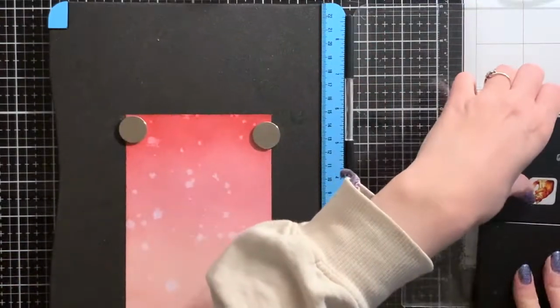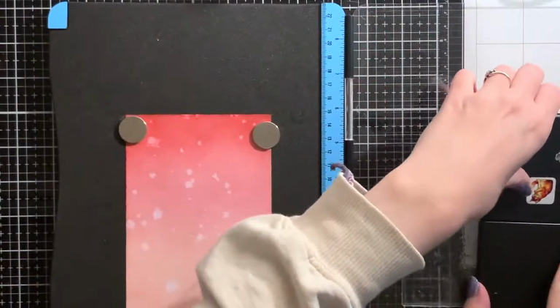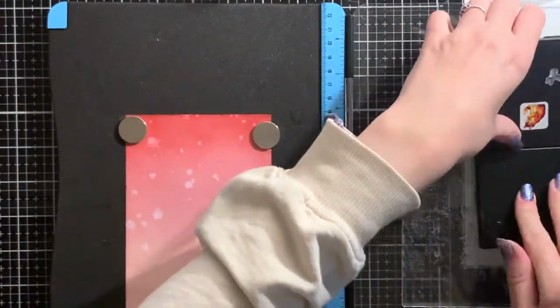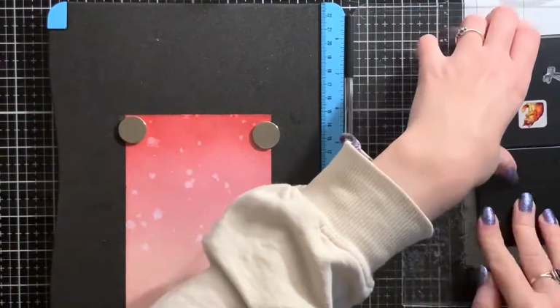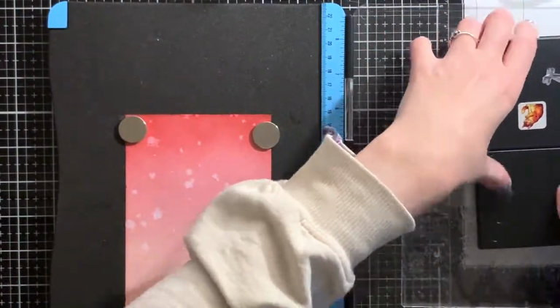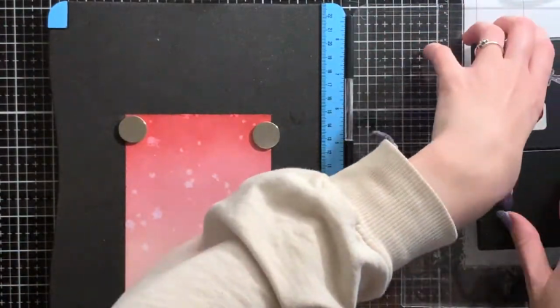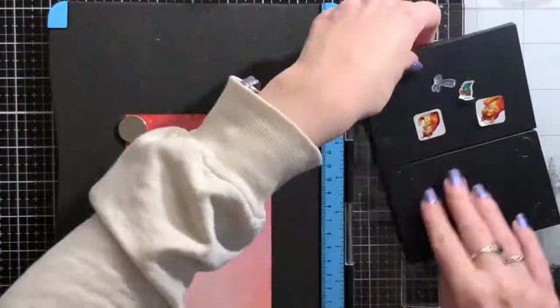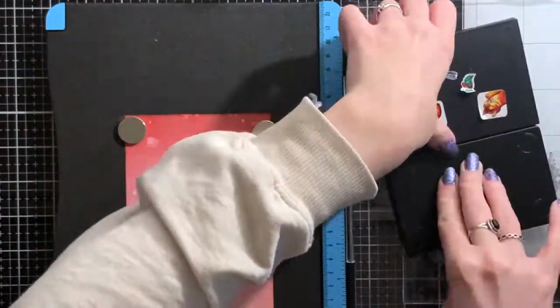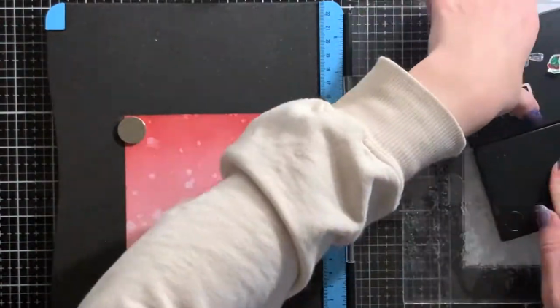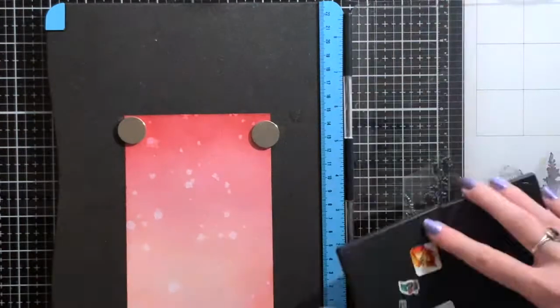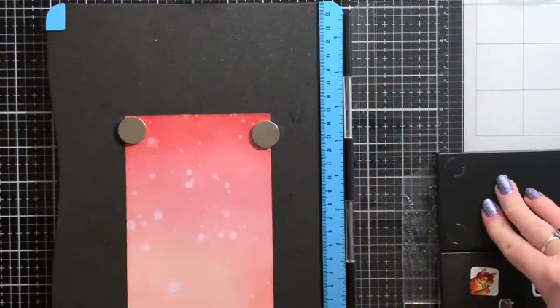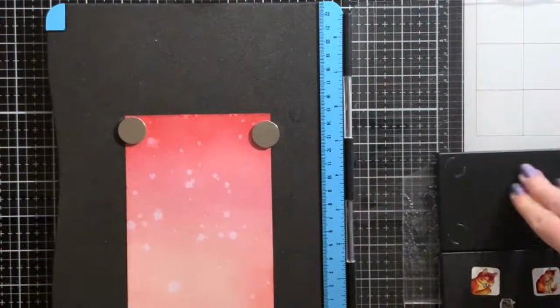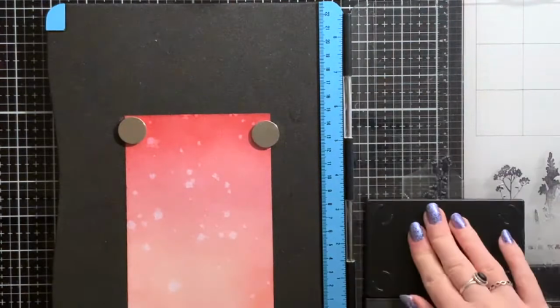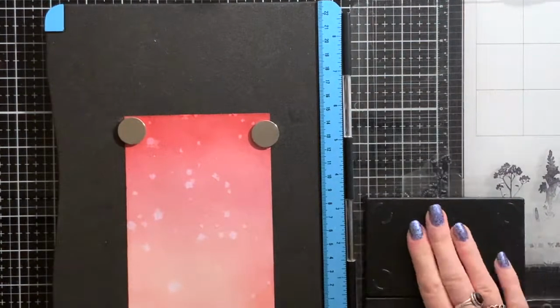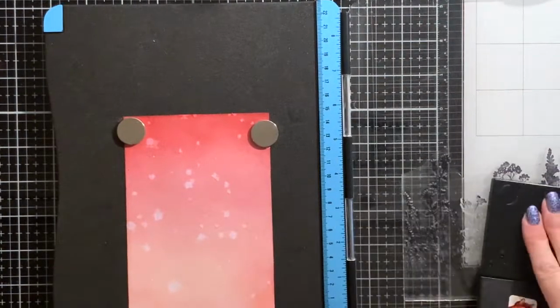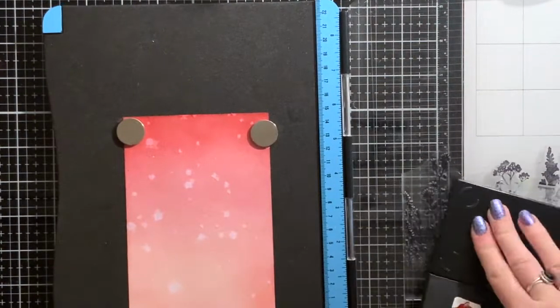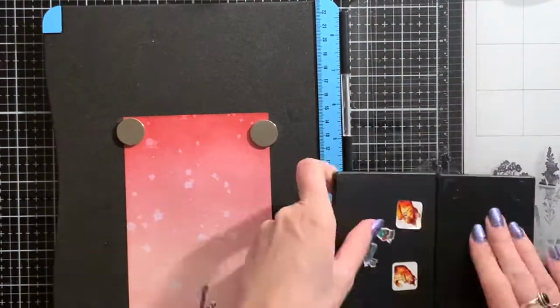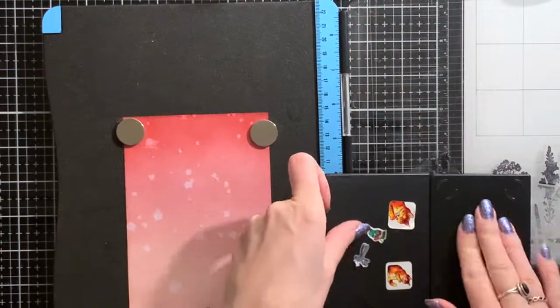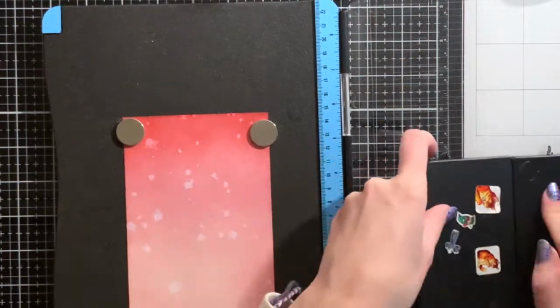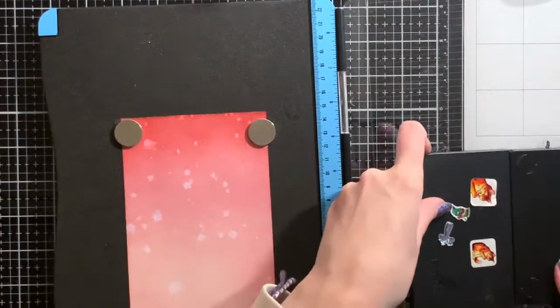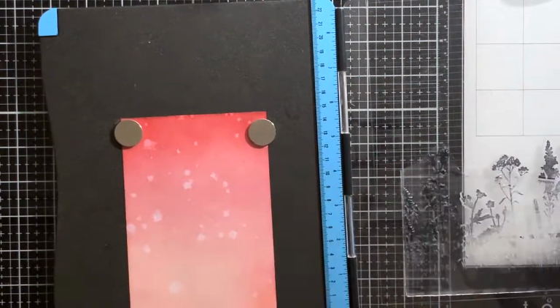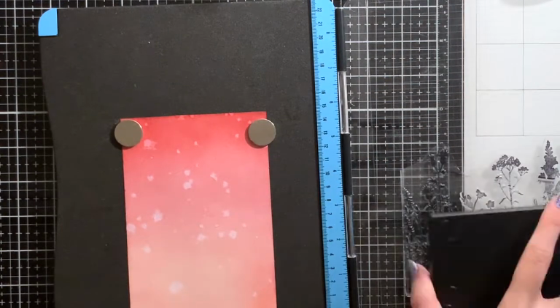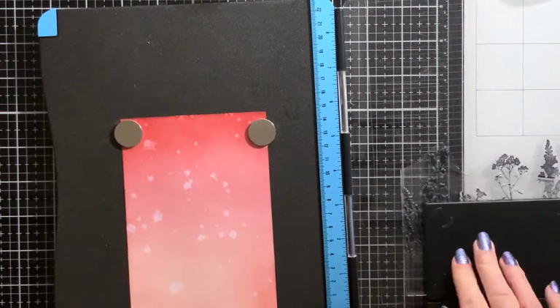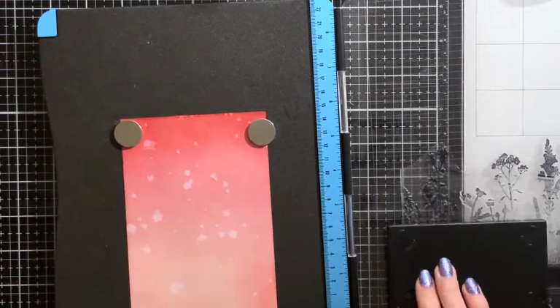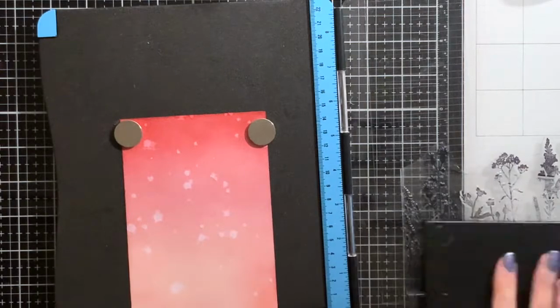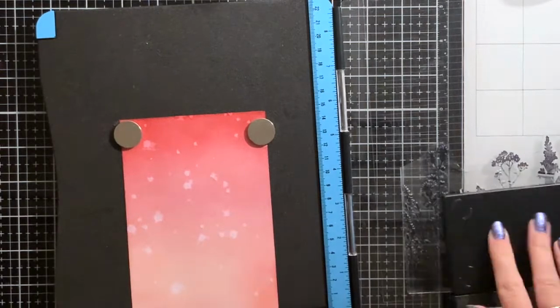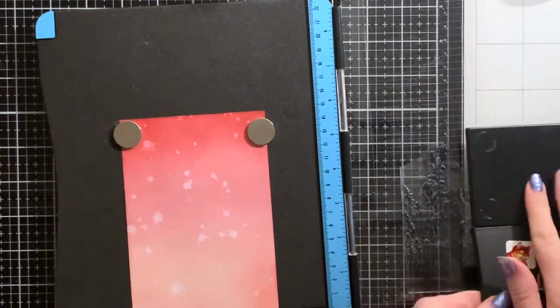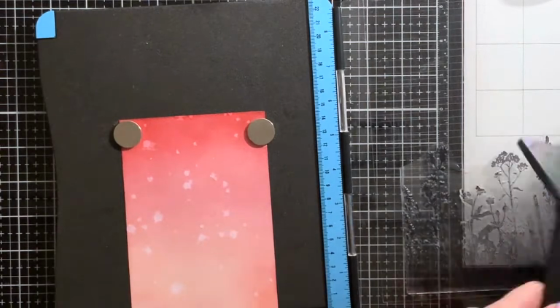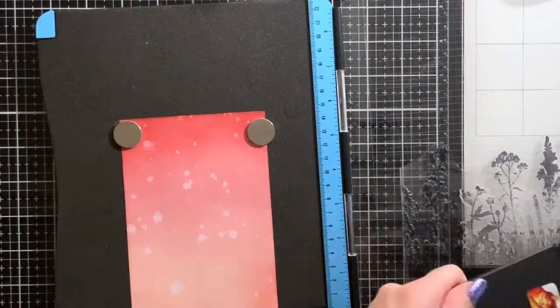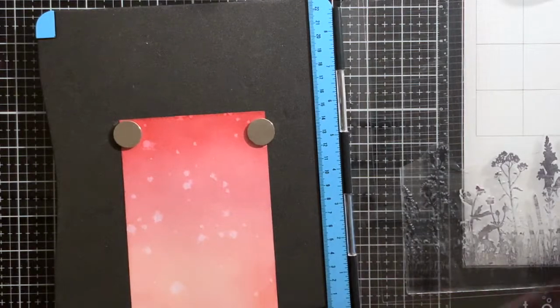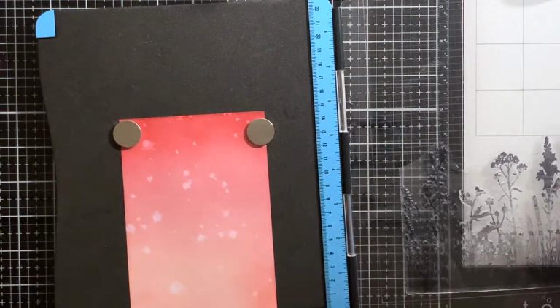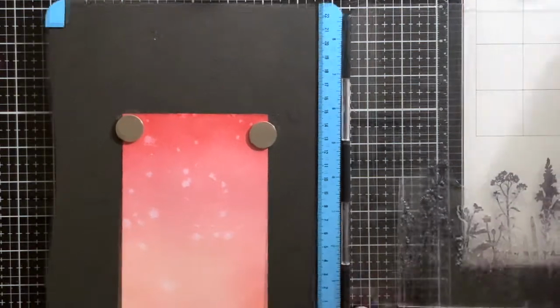Now it's time for stamping the wildflowers. Since it's a very big stamp, I'm using my stamping tool for this. This way I can stamp the image over and over again so I can get a good impression.